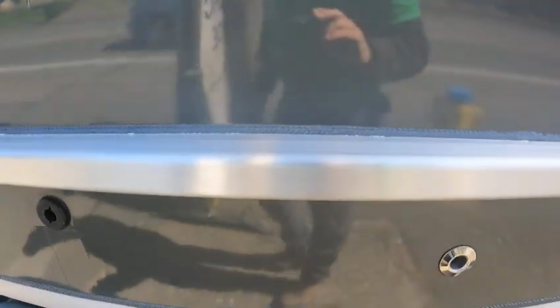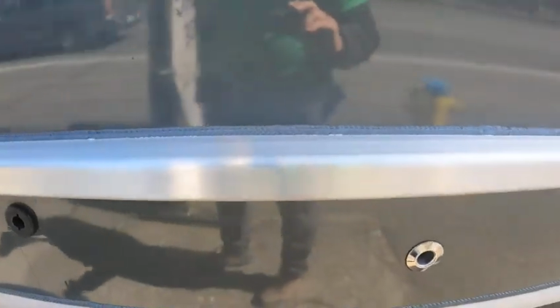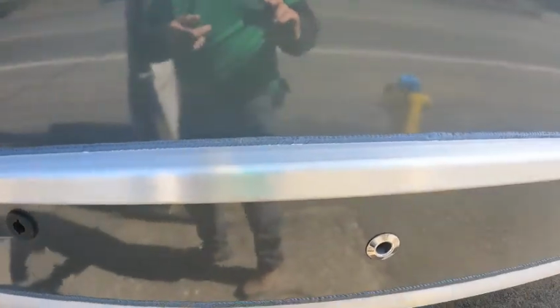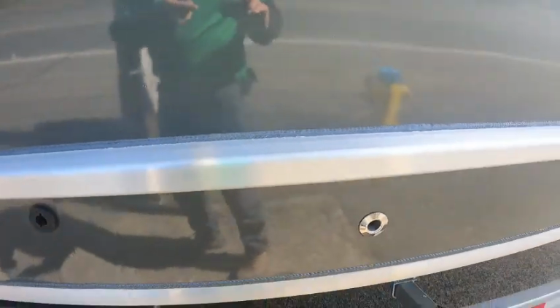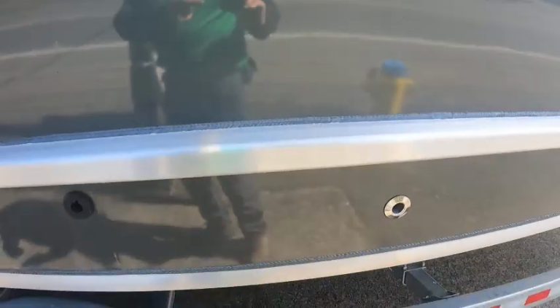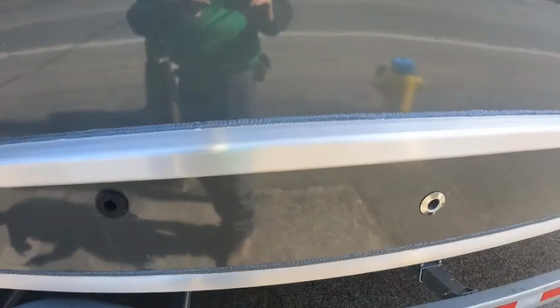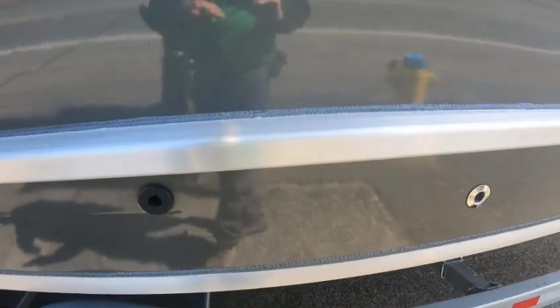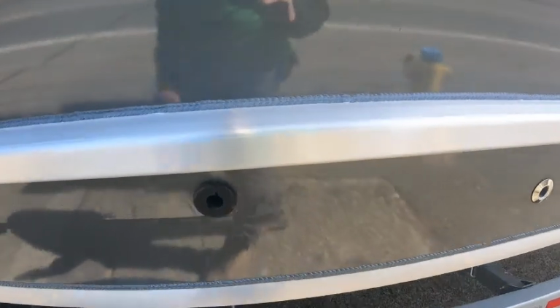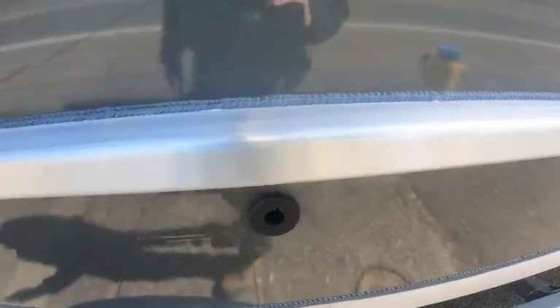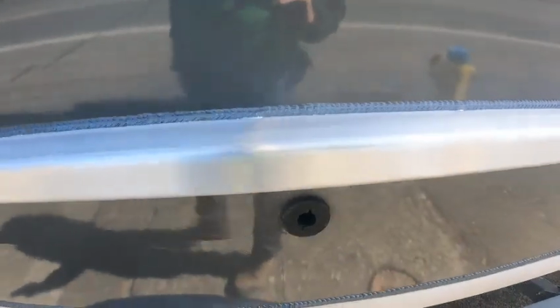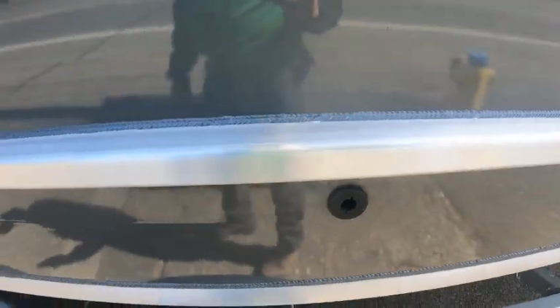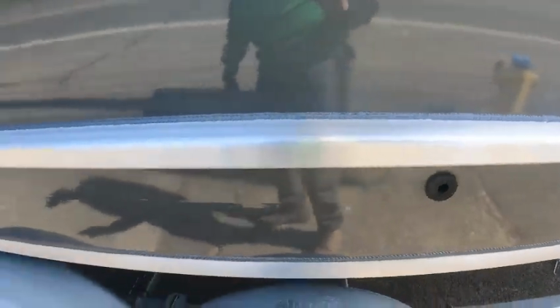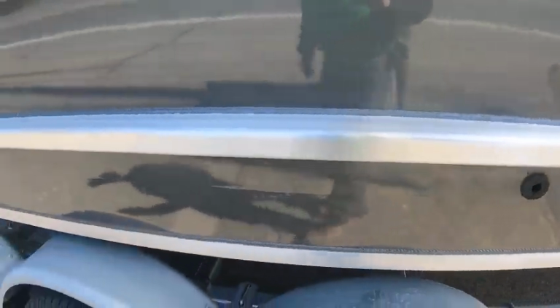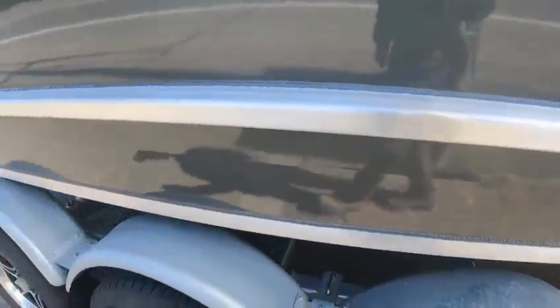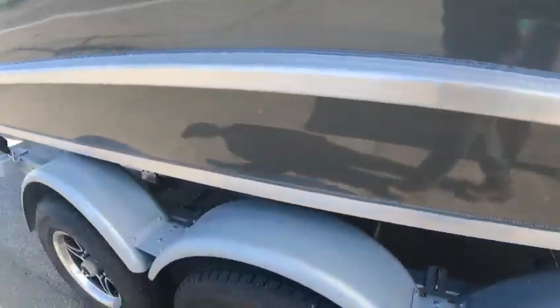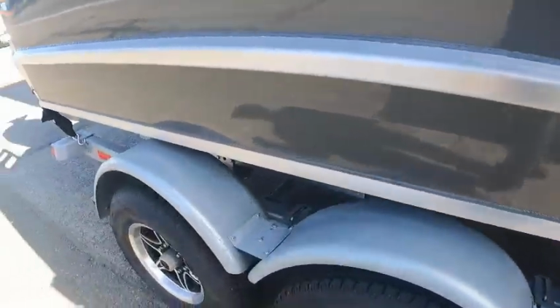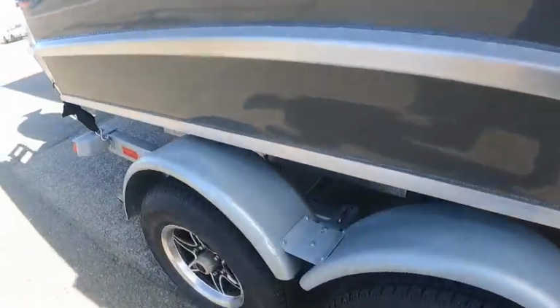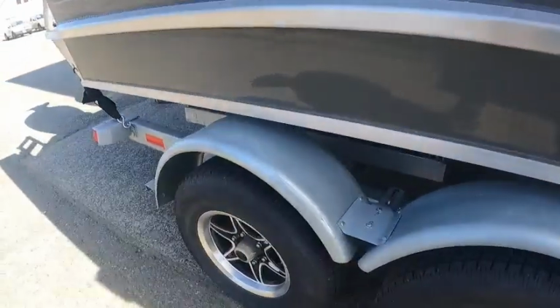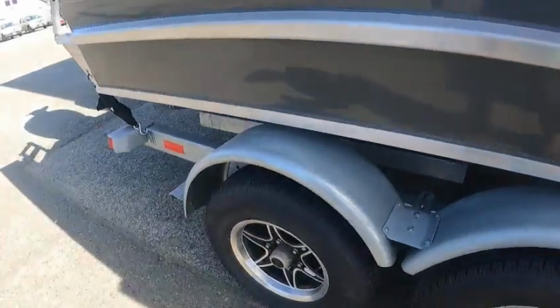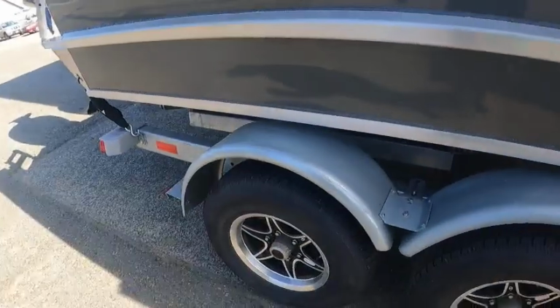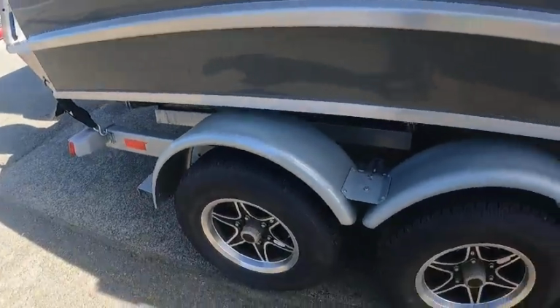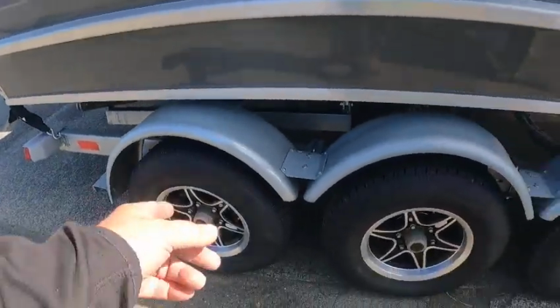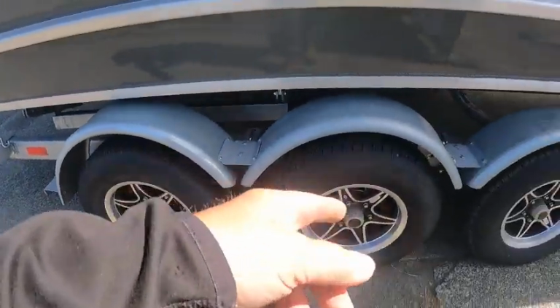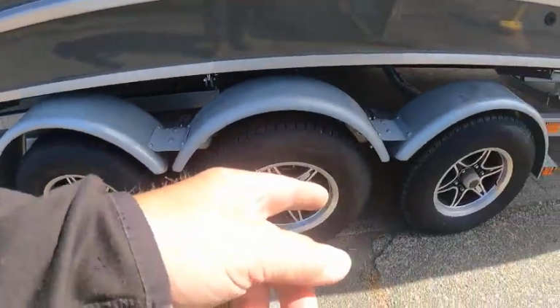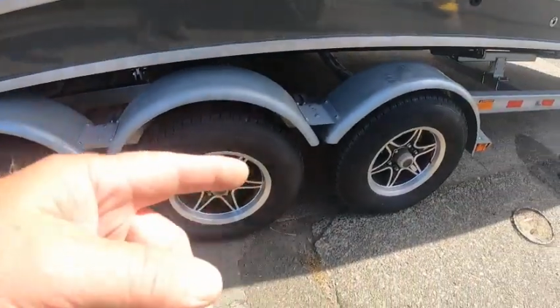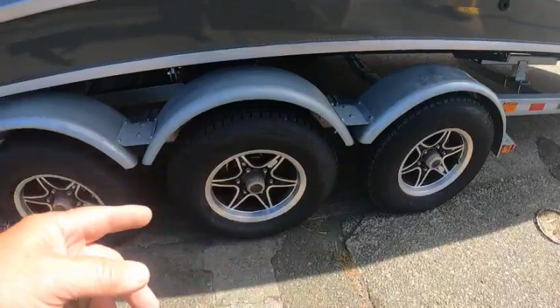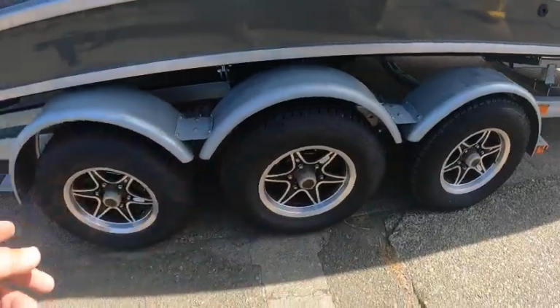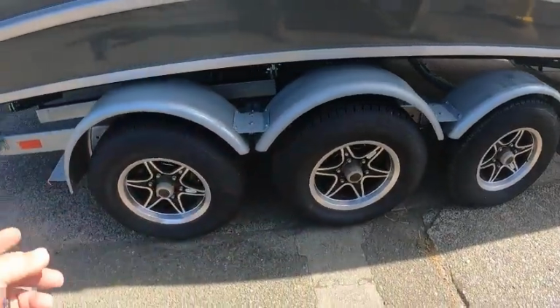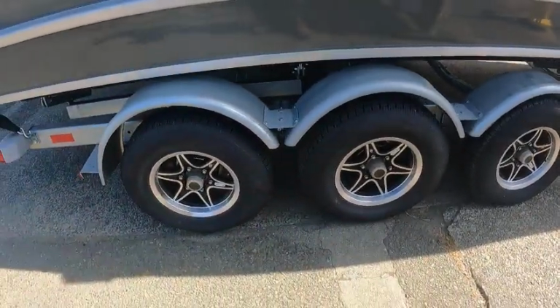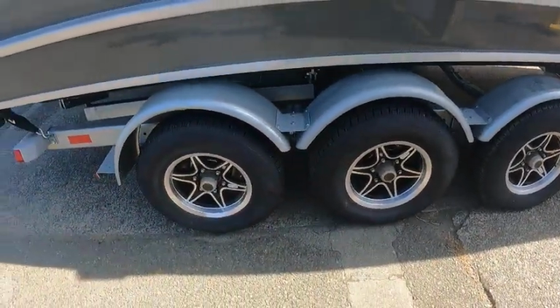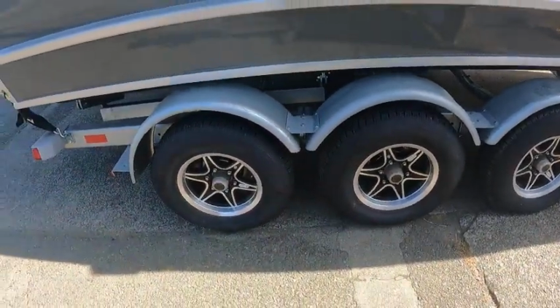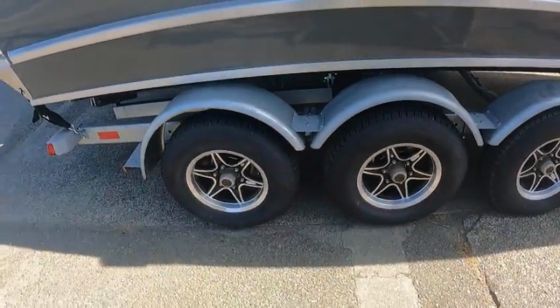Bilge for the front, front diesel heater exhaust, galley heater vent, sink drain. That's the midsection overflow, probably right there.